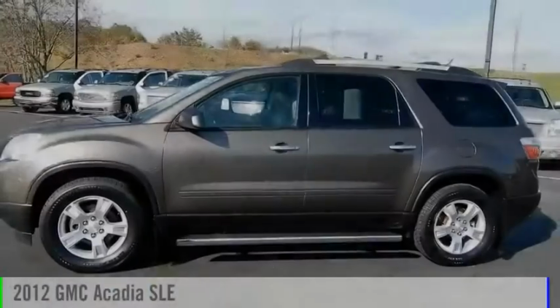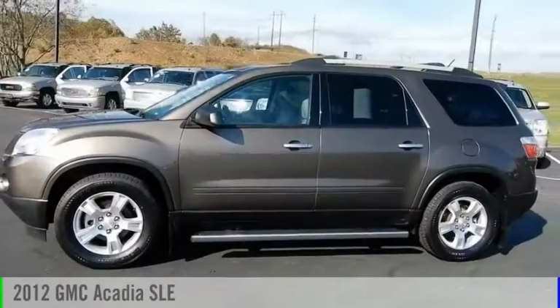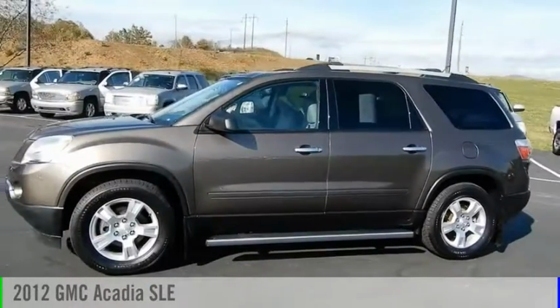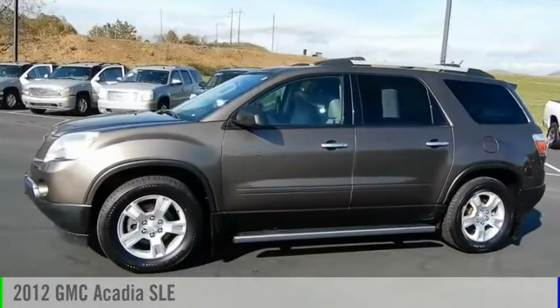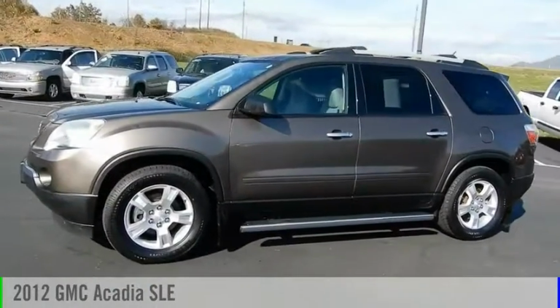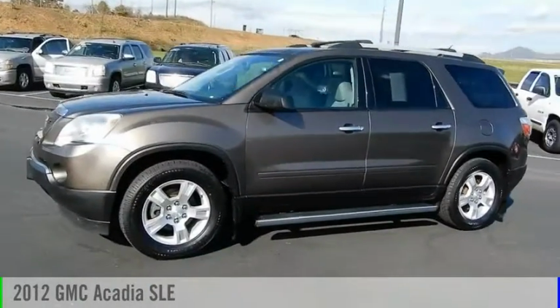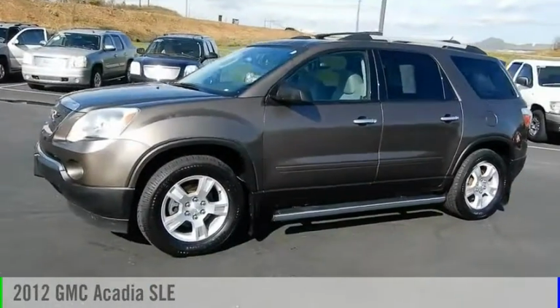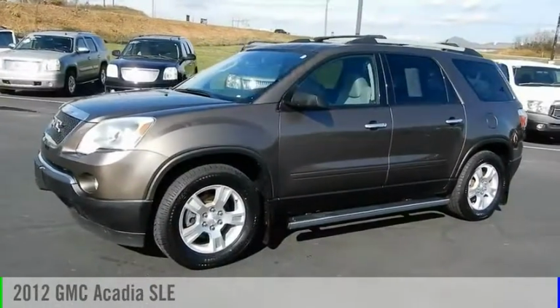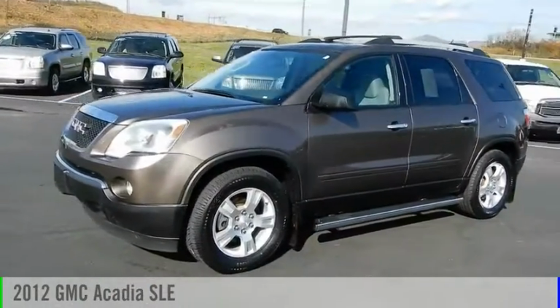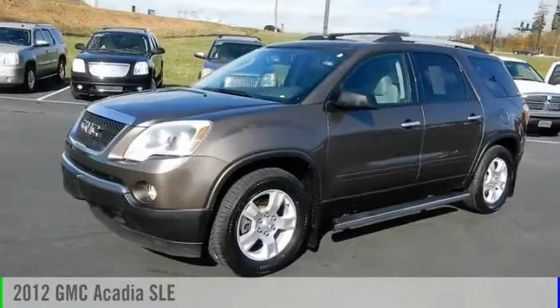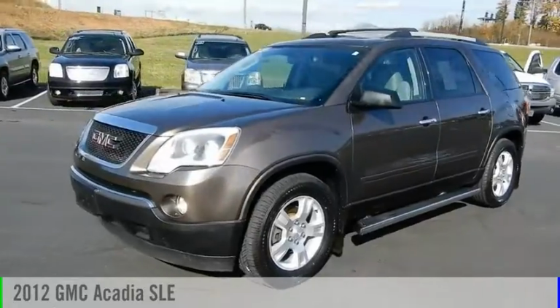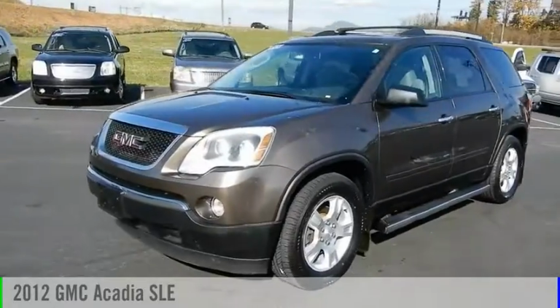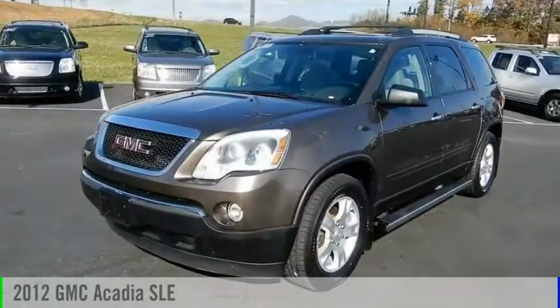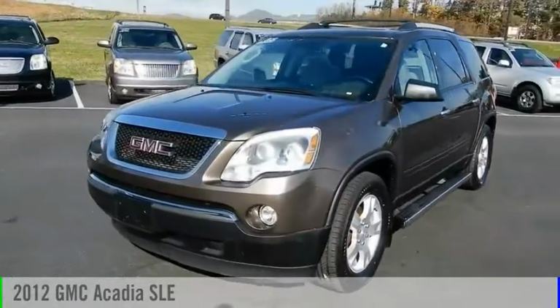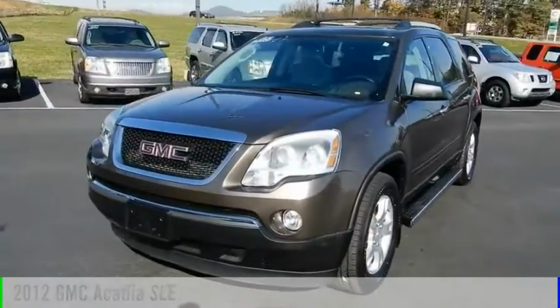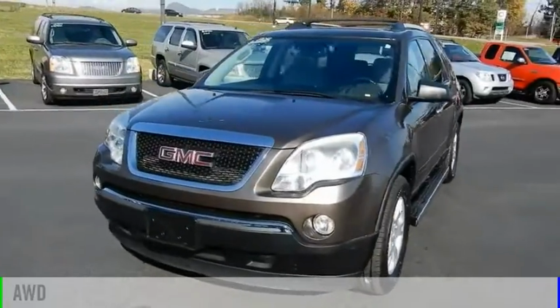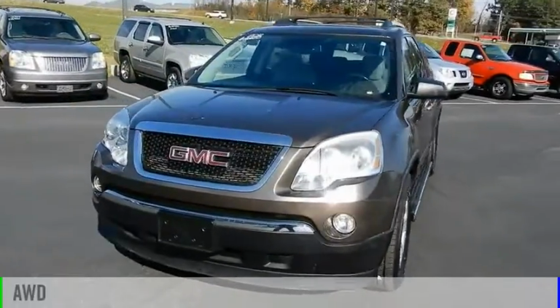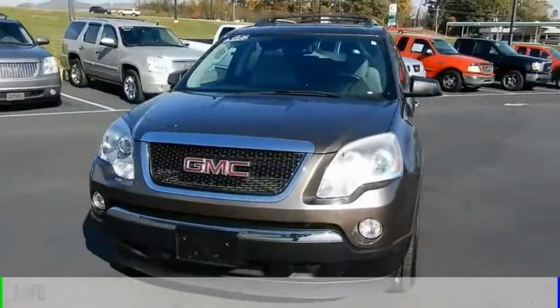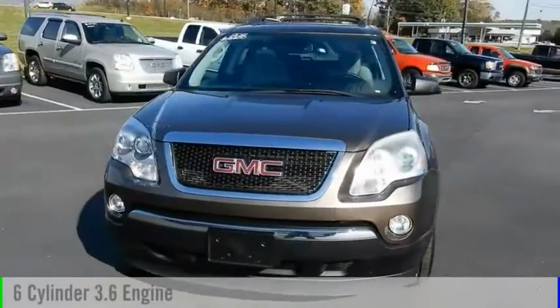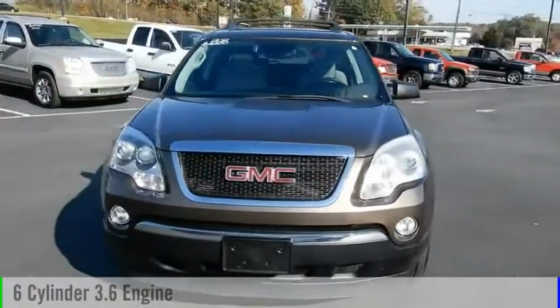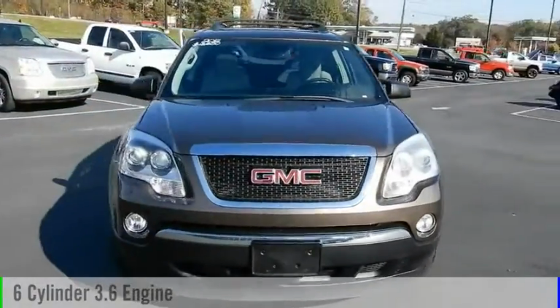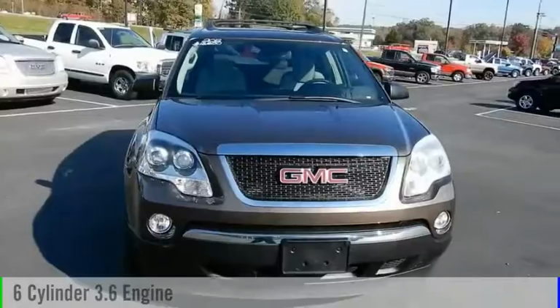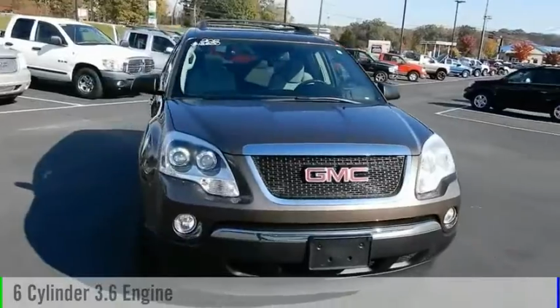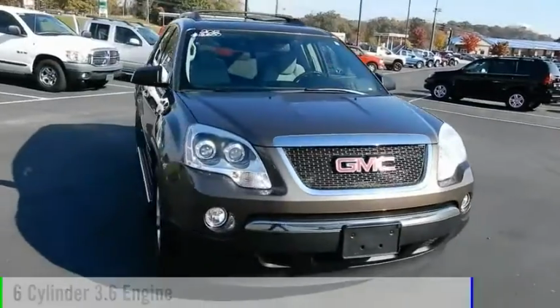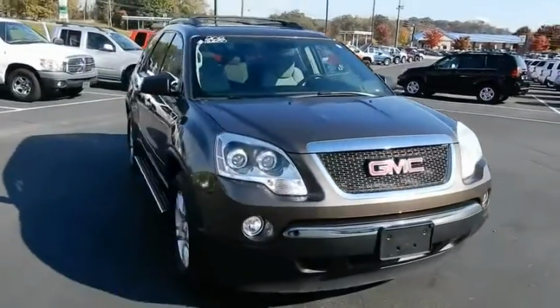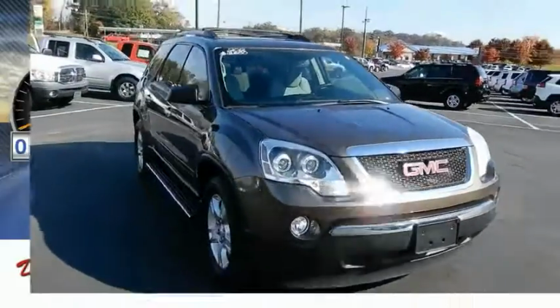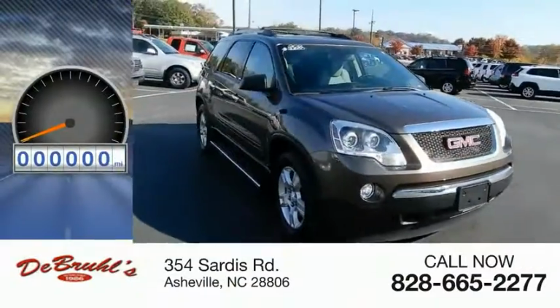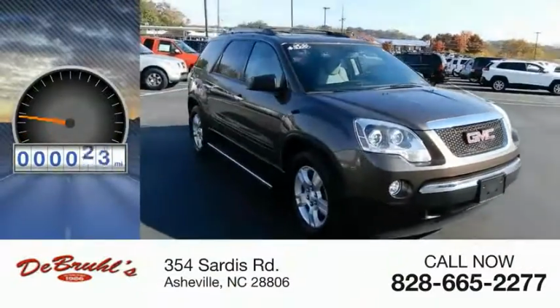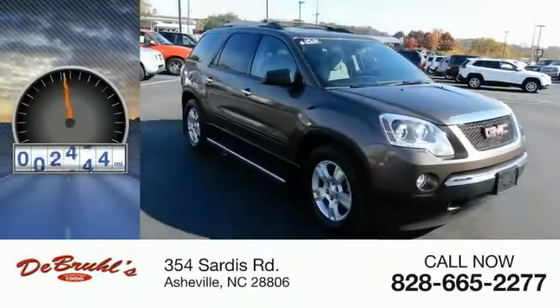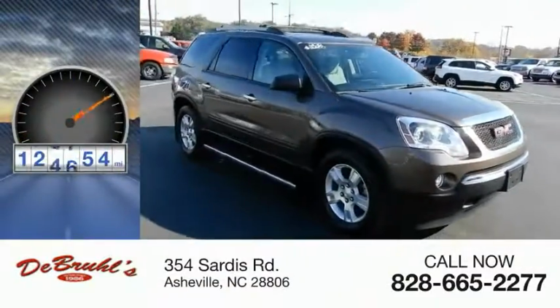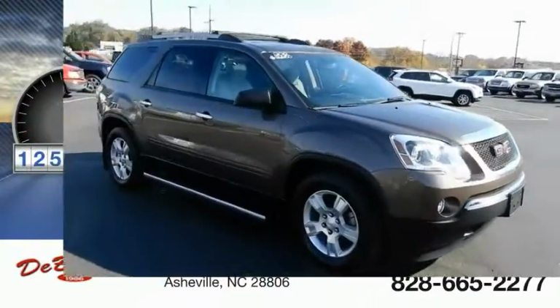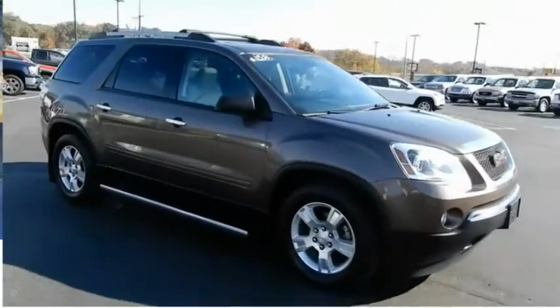Looking for the right vehicle? Check out the 2012 Acadia. This vehicle is powered by an all-wheel drive, 6-cylinder, 3.6-liter engine. This vehicle has less than 130,000 miles.